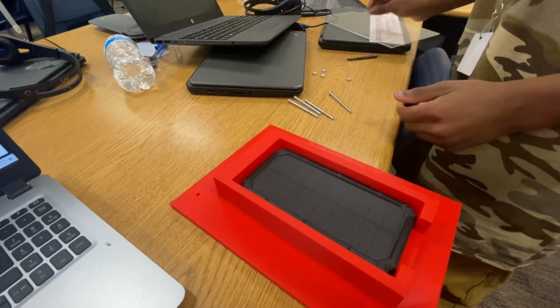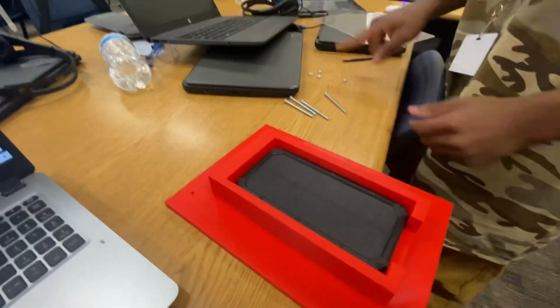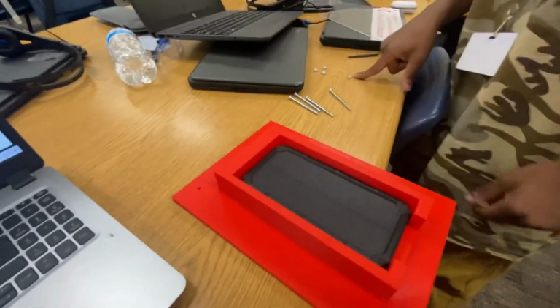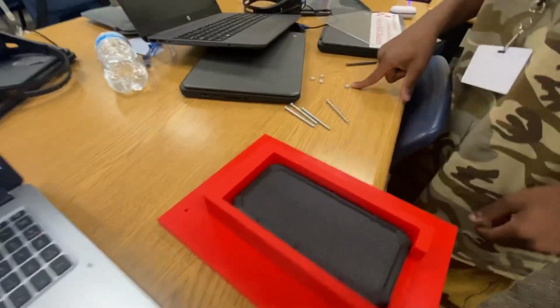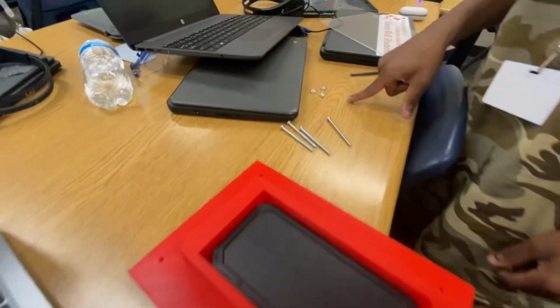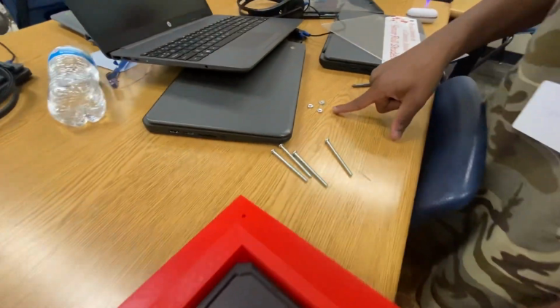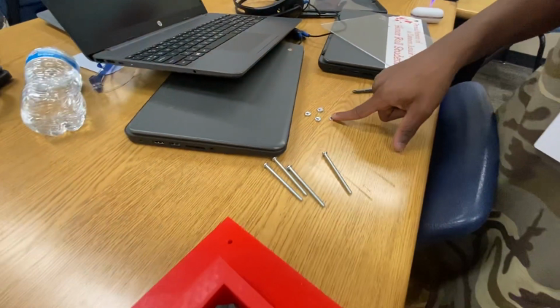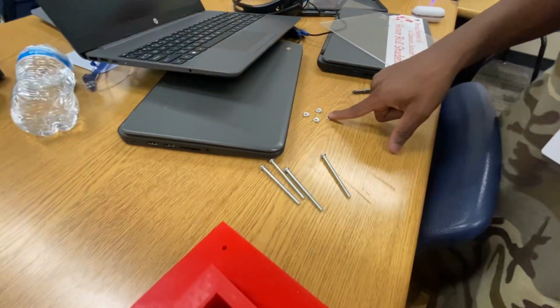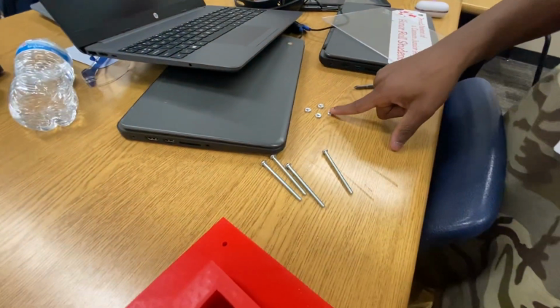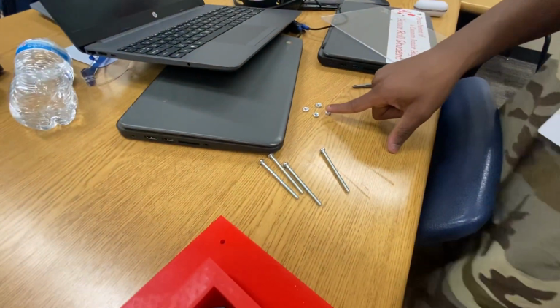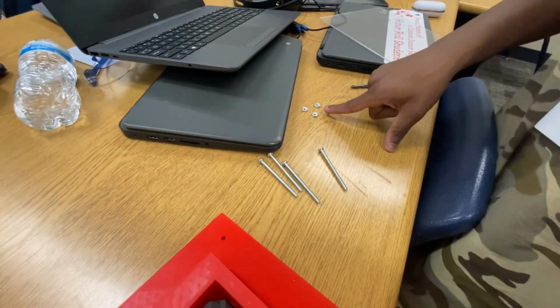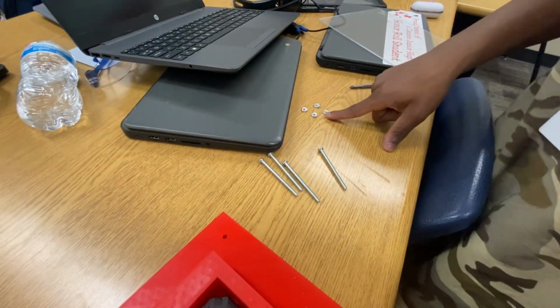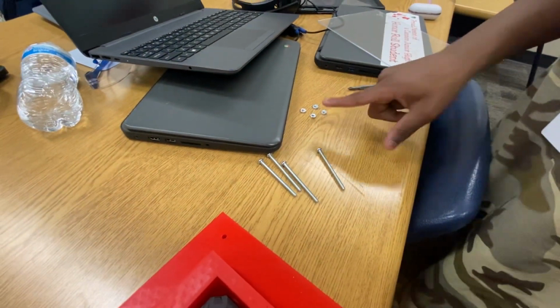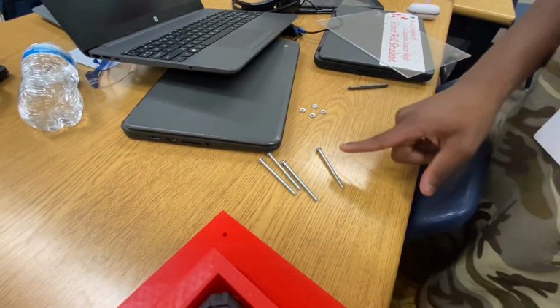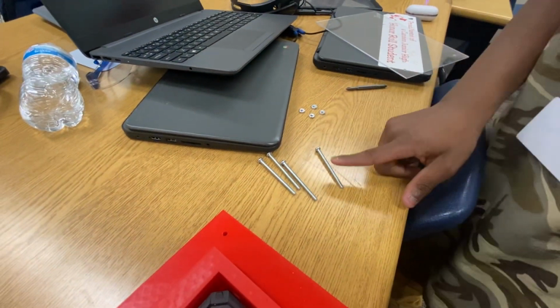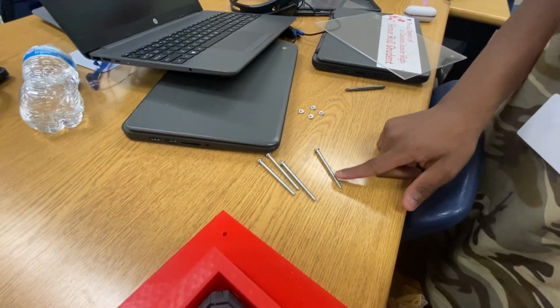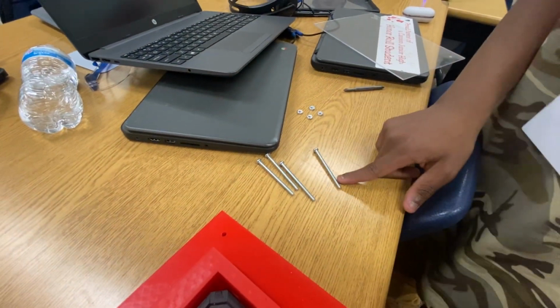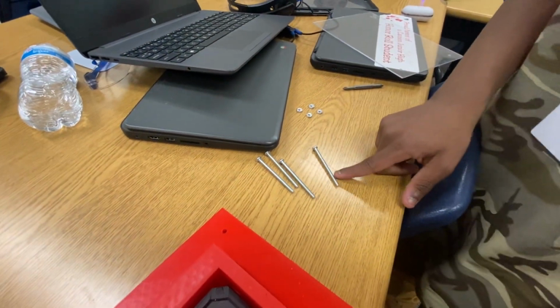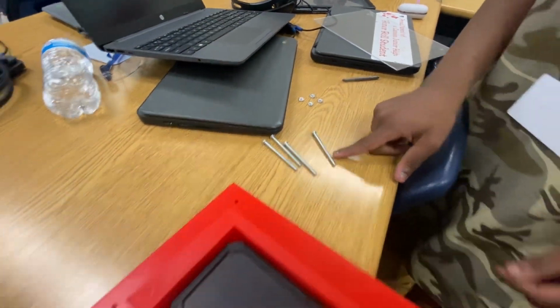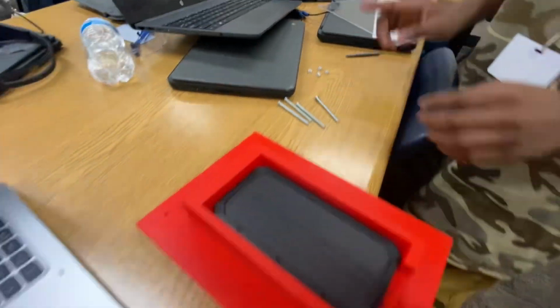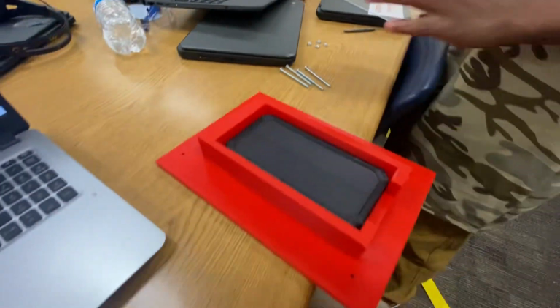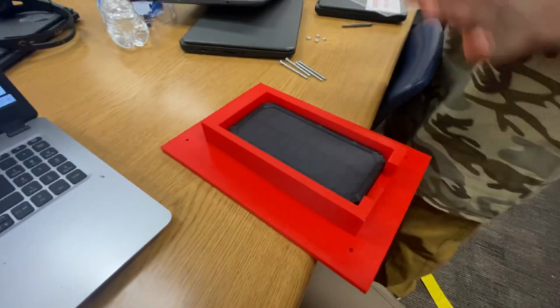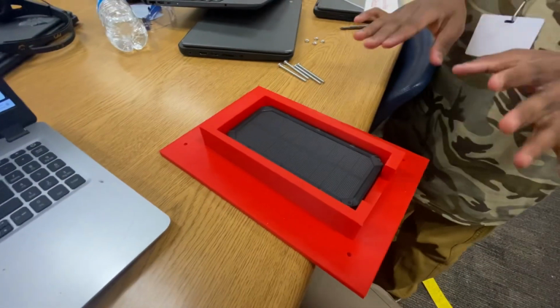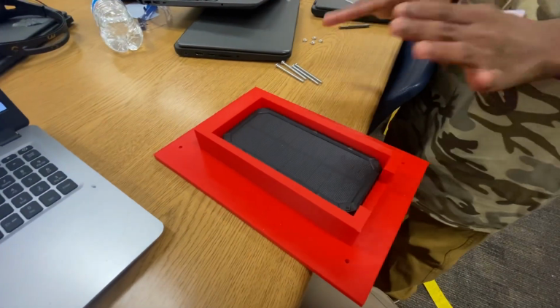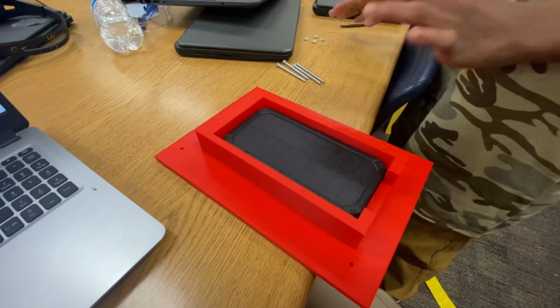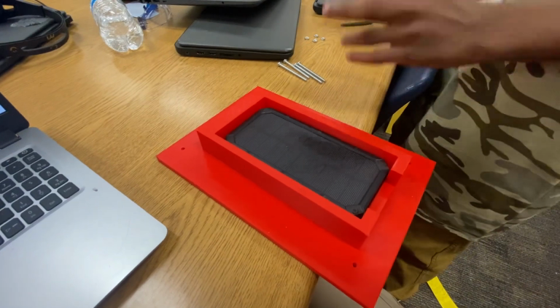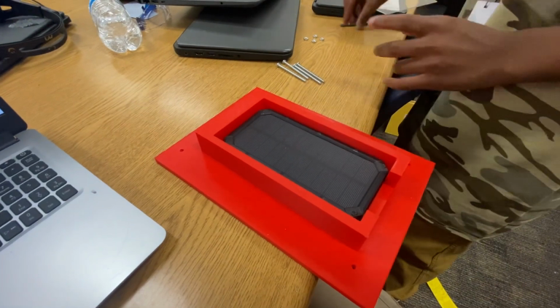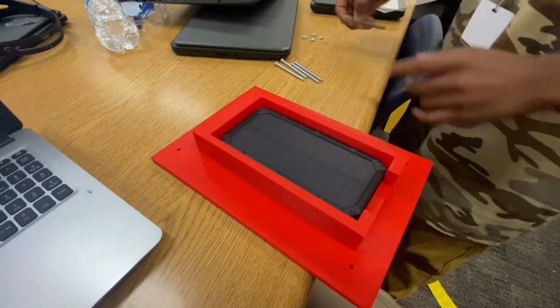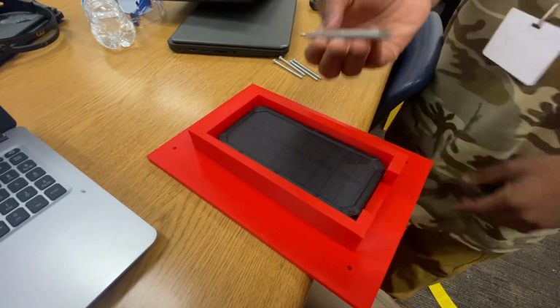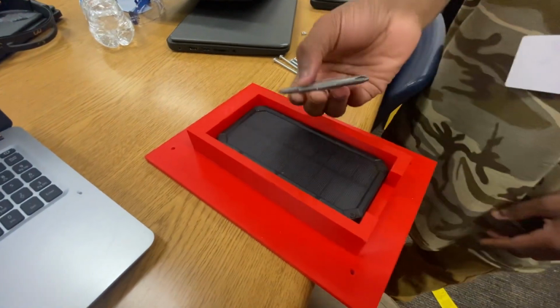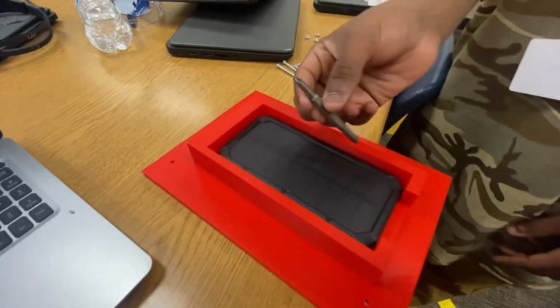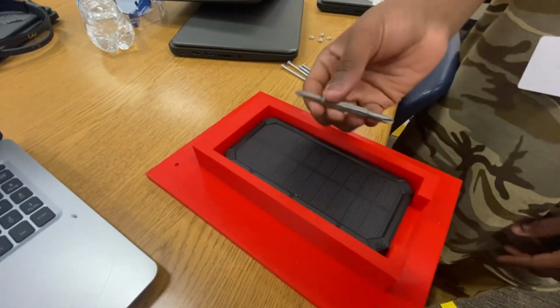Make sure you have your nuts and your screws — not screwdrivers, I mean screws. I've got a driver right here.